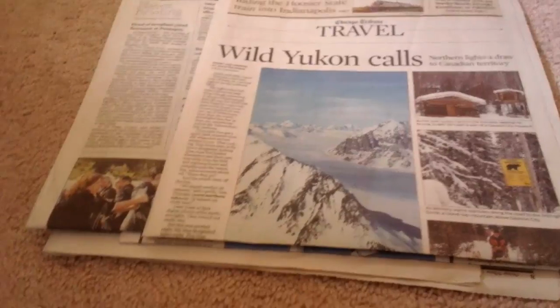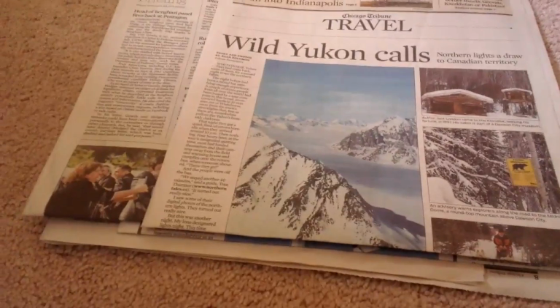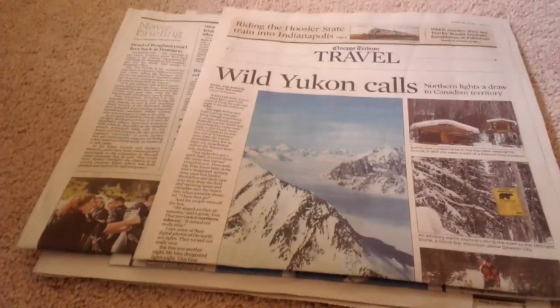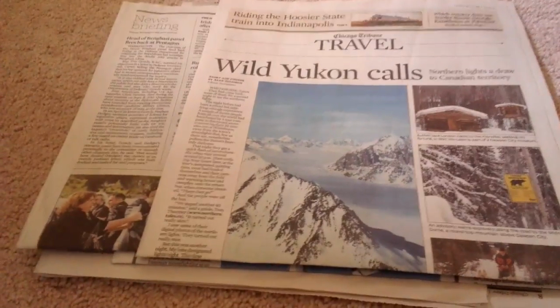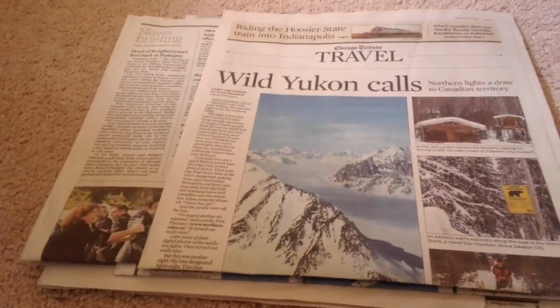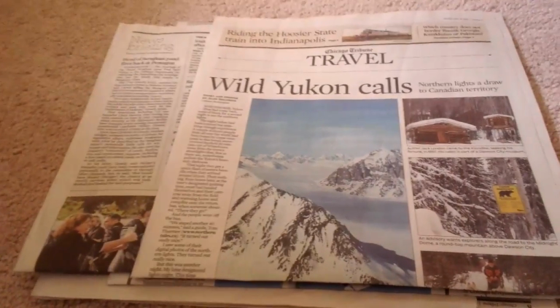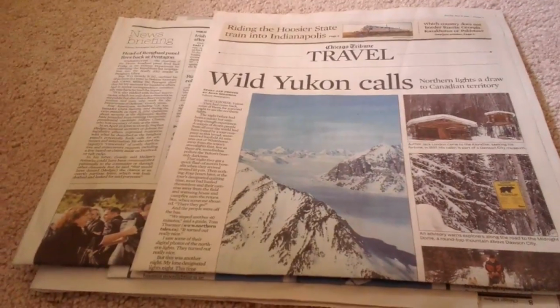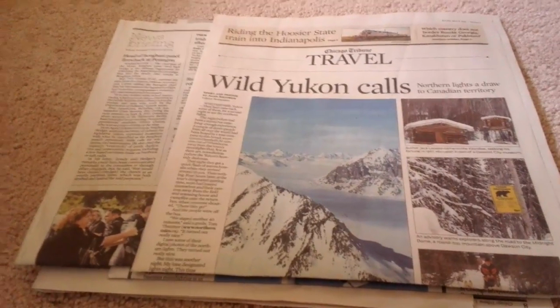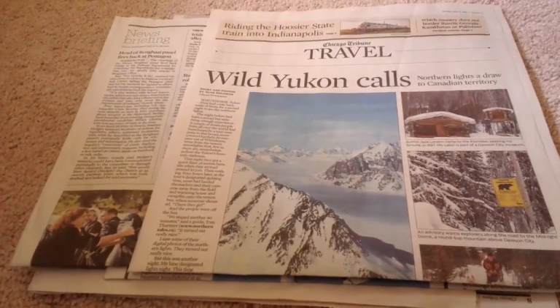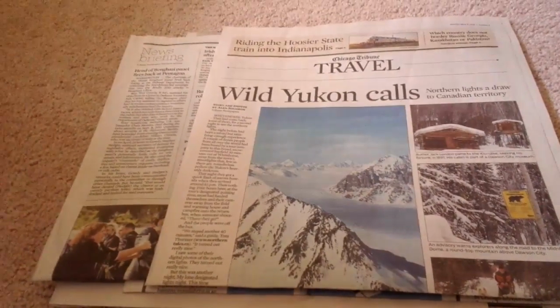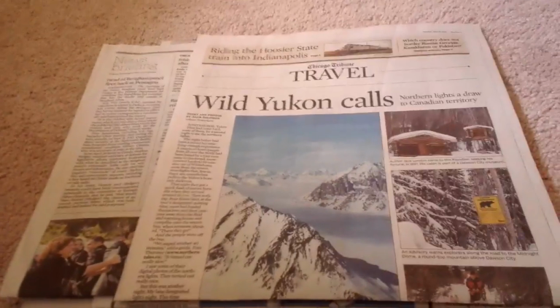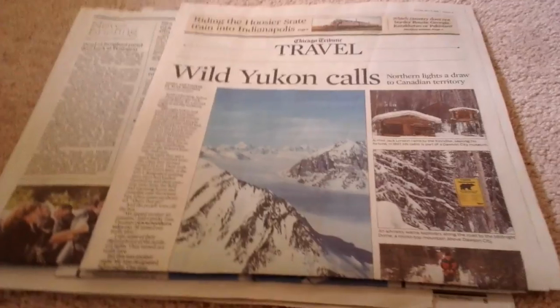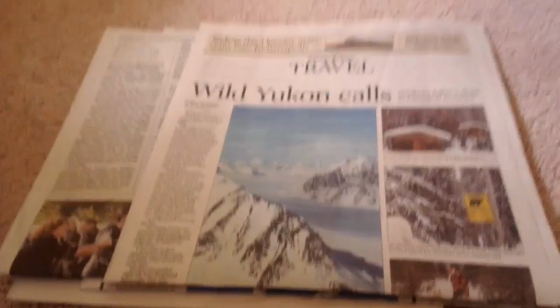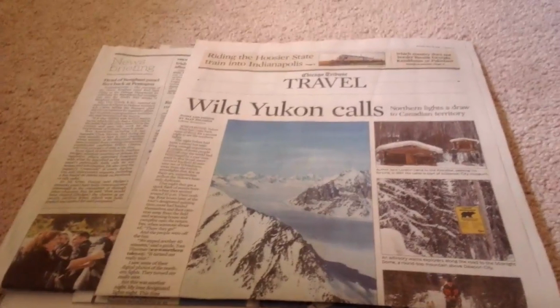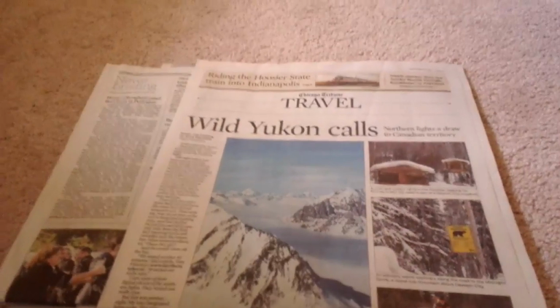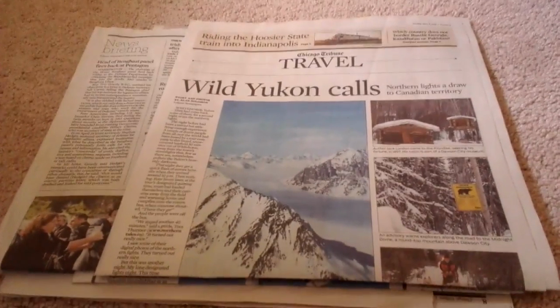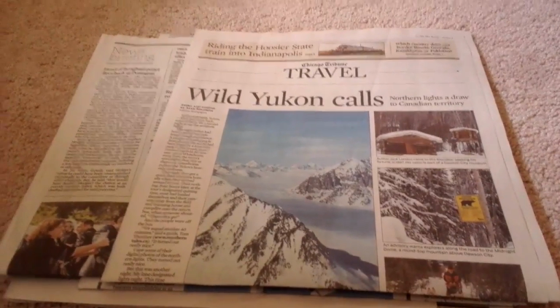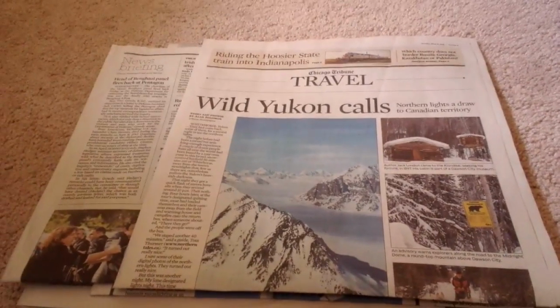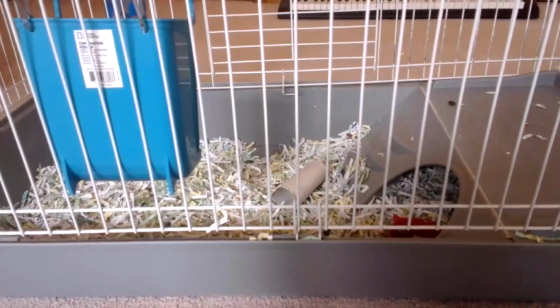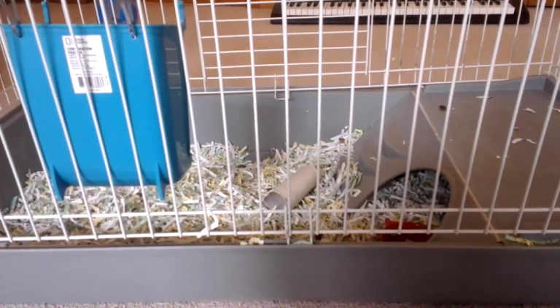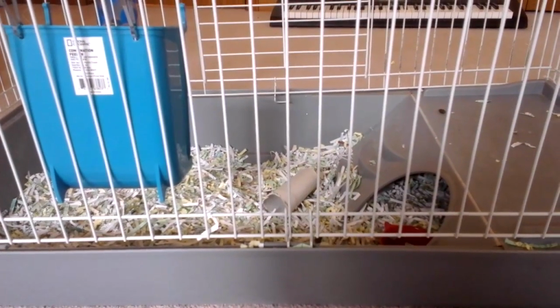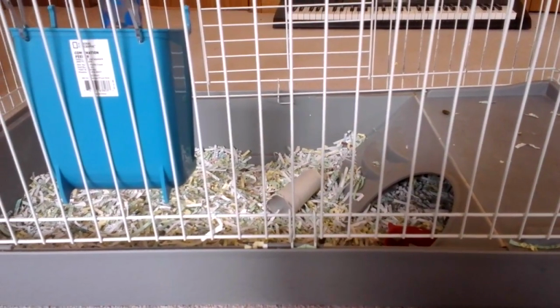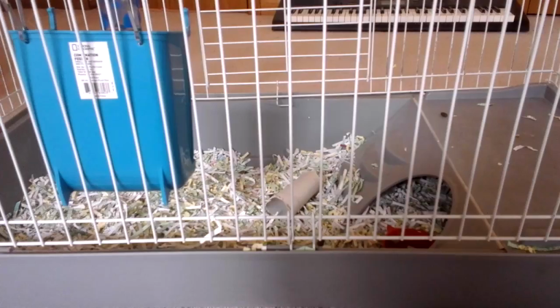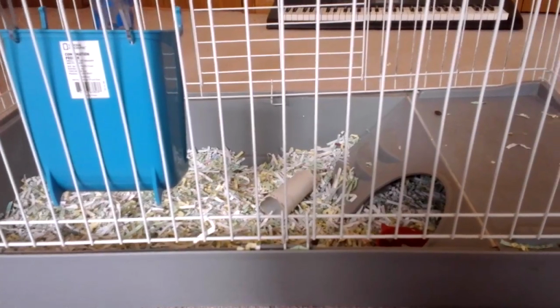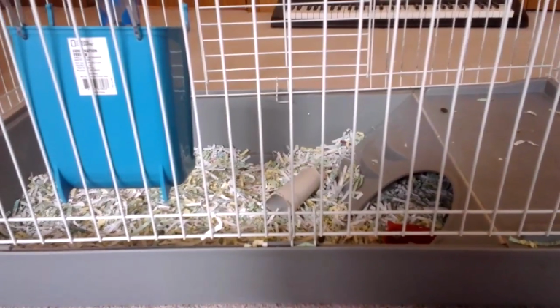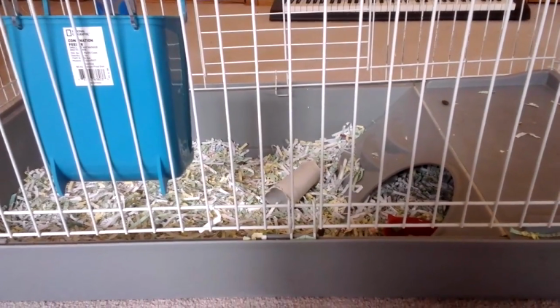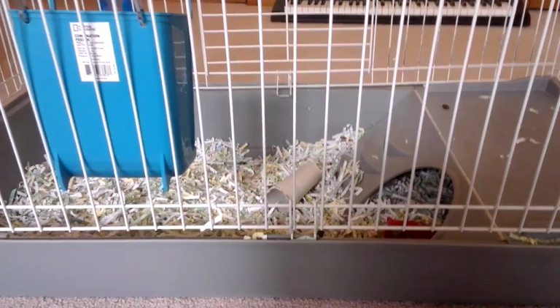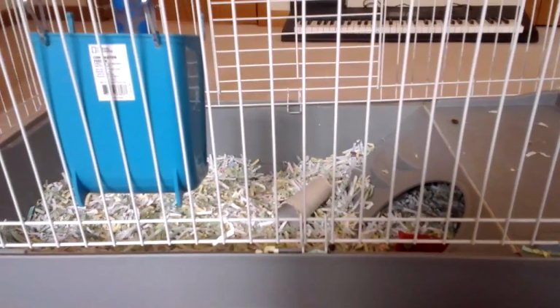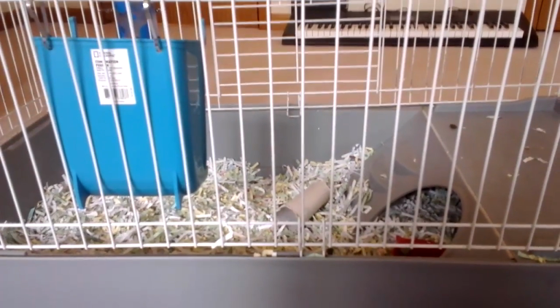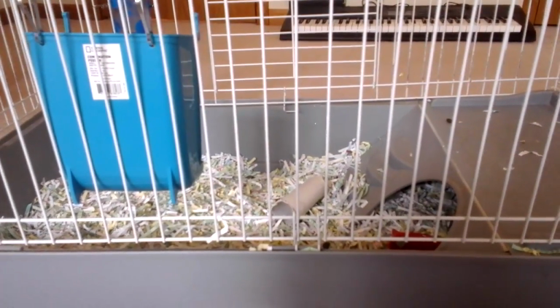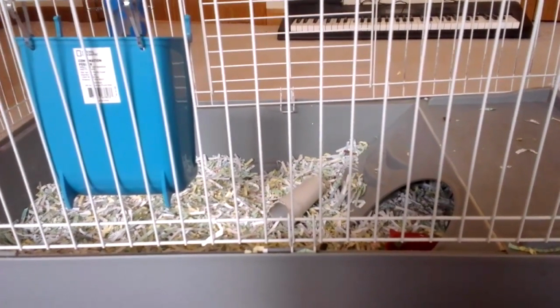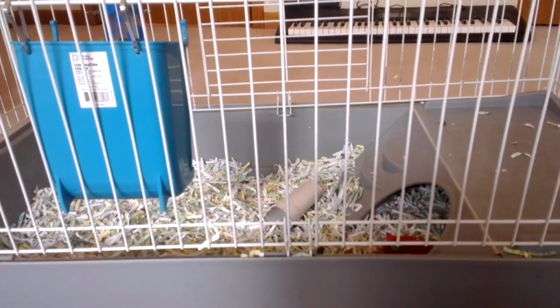I lay it out at the bottom of the cage, so next time I clean it, I pick up the newspaper instead of all the dirty, gross bedding shavings. These are all the materials you will need to clean your guinea pig's or other rodent's cage.